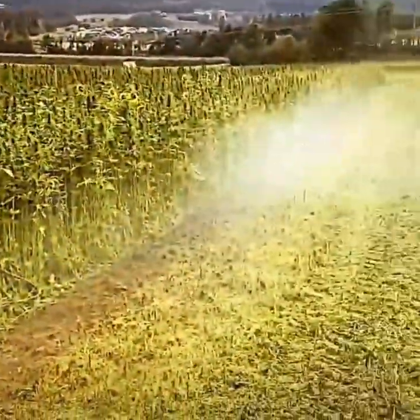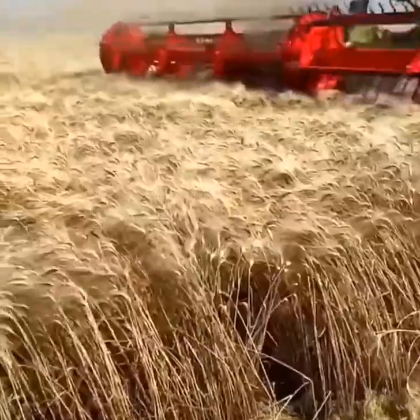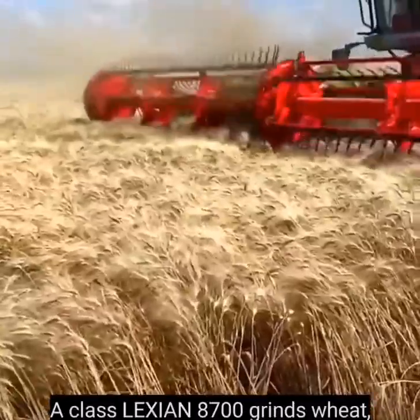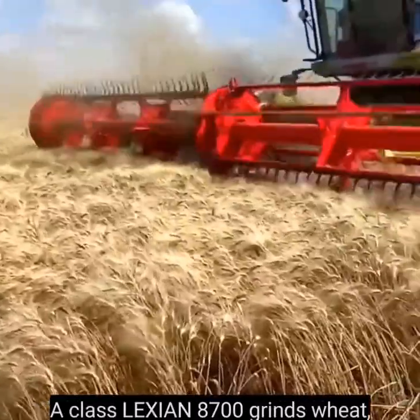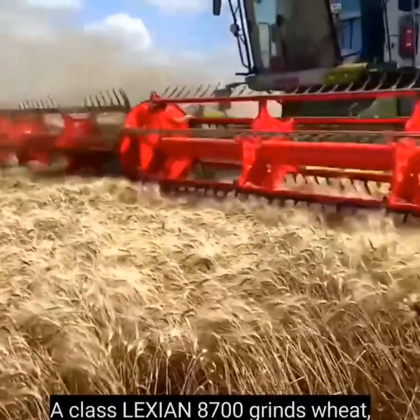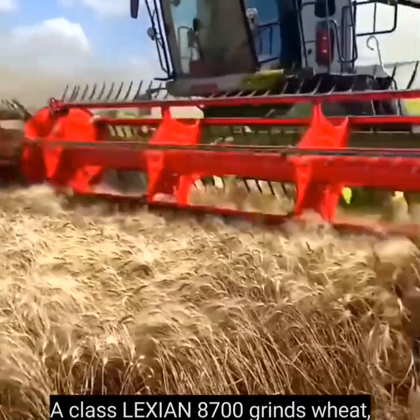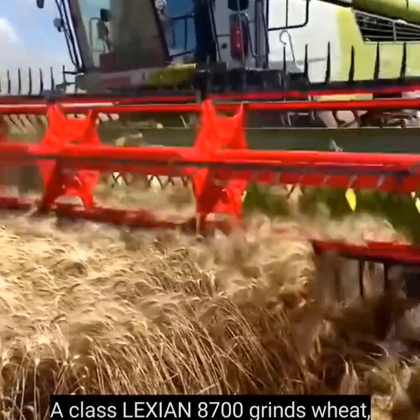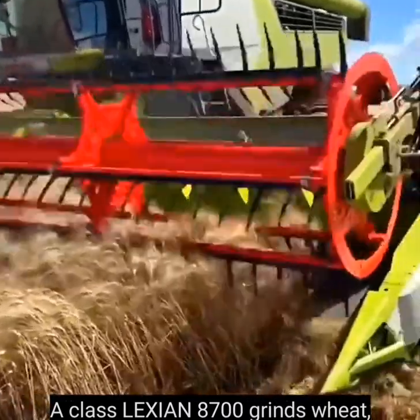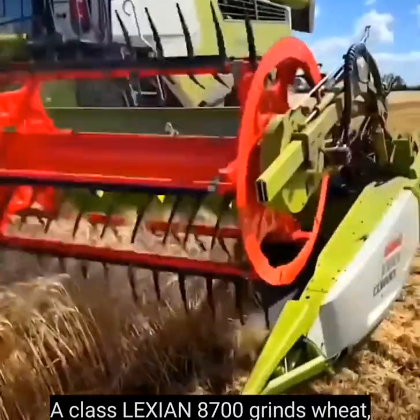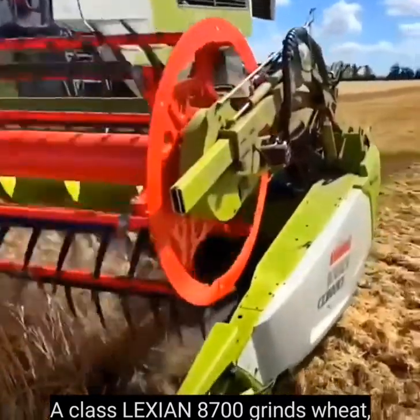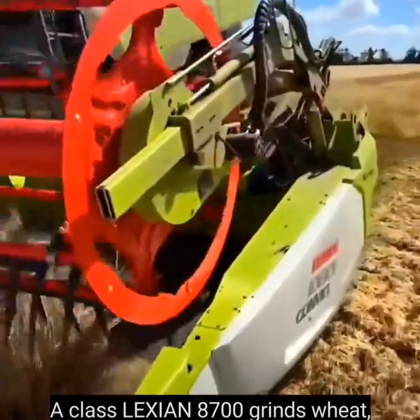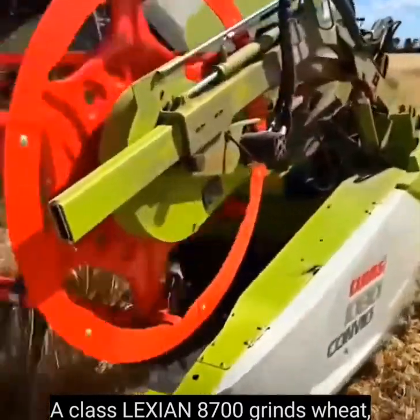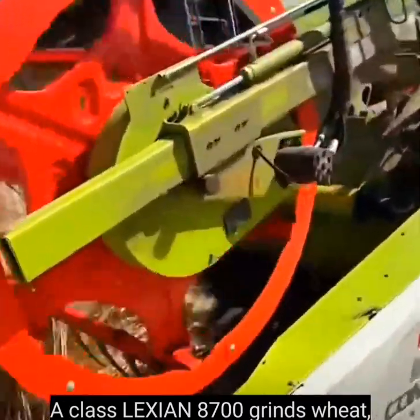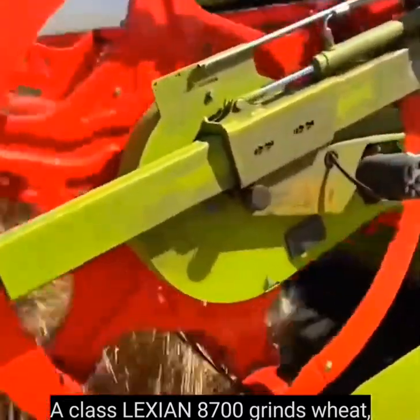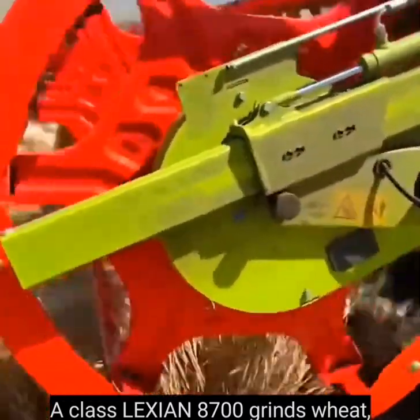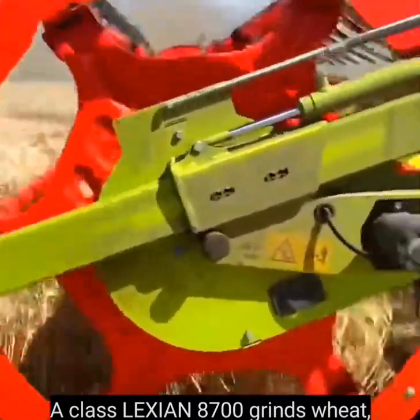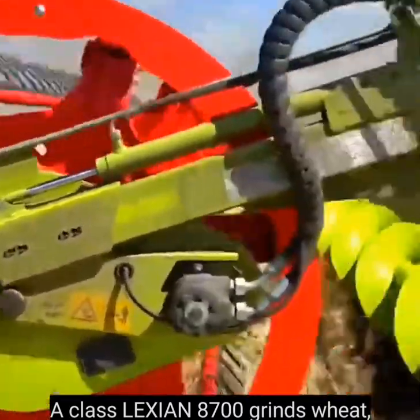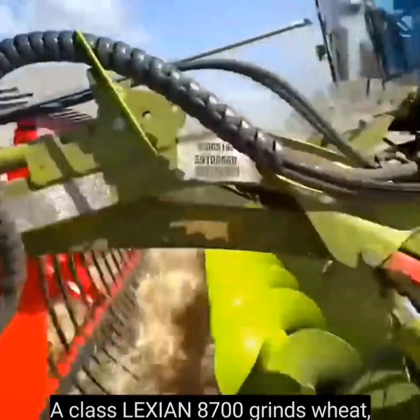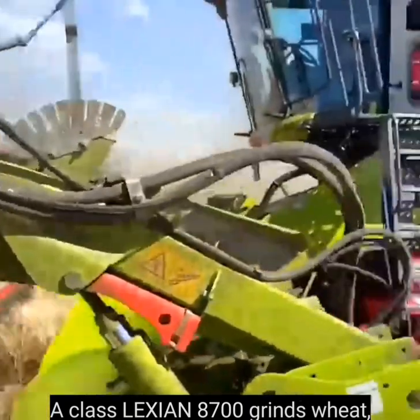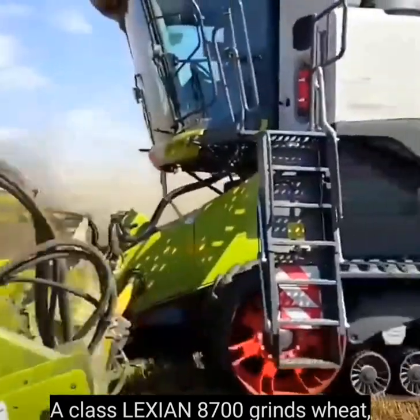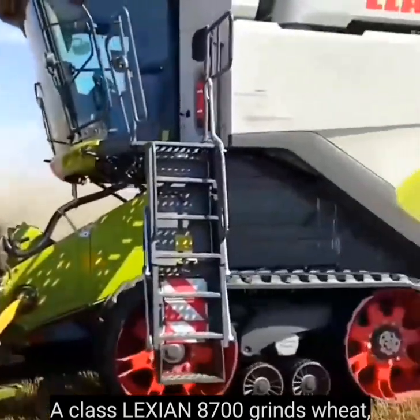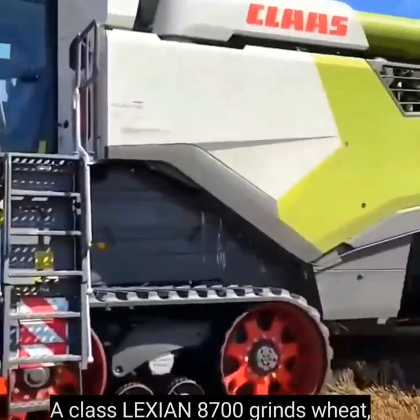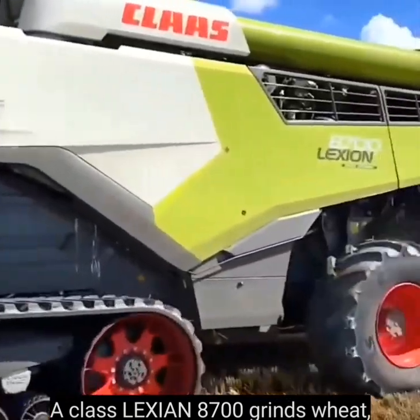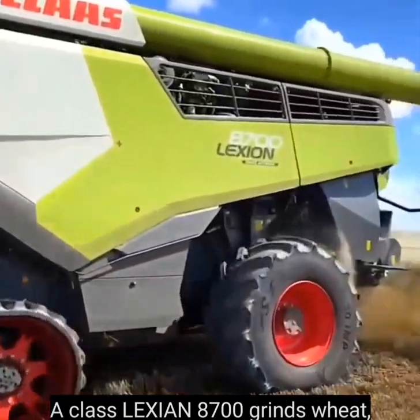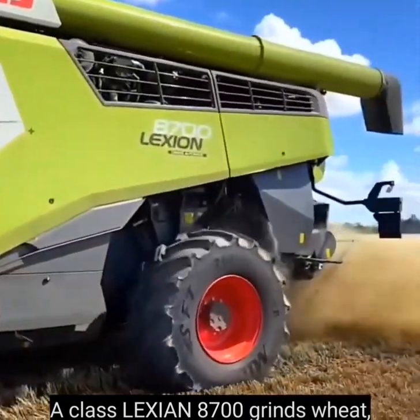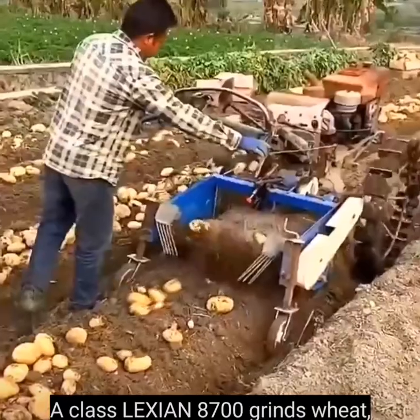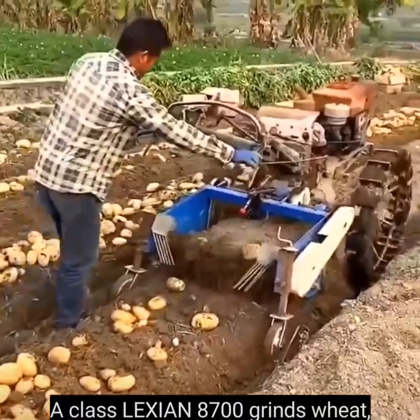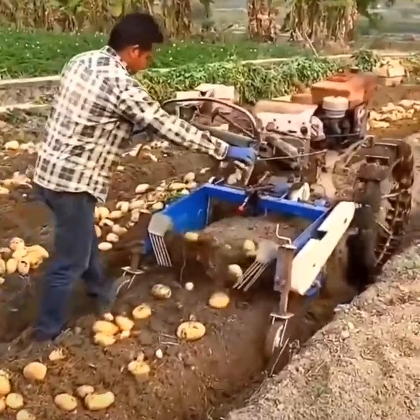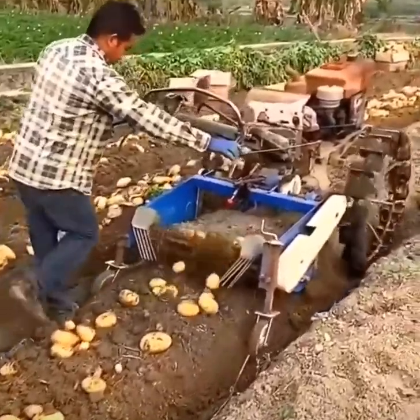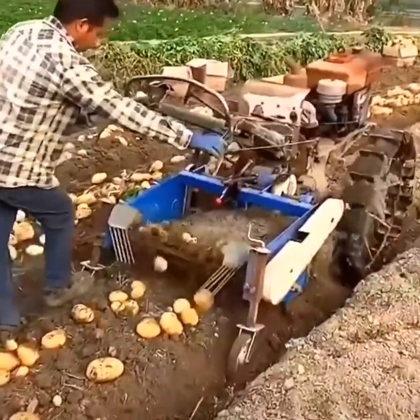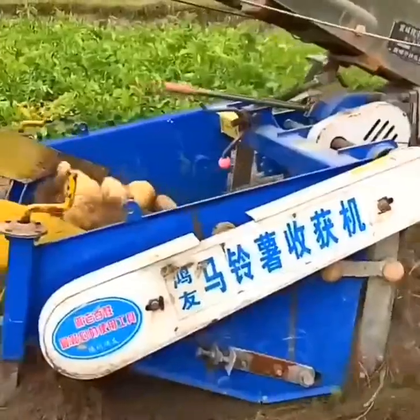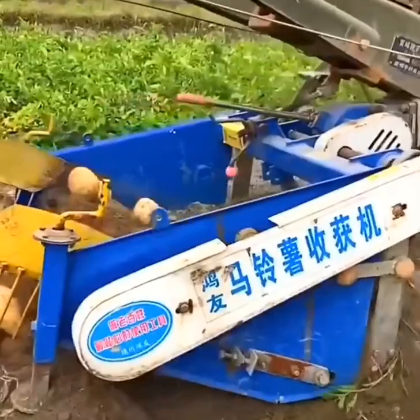A Claas Lexion 8700 grinds wheat, ensuring land fertility. A tractor drags a tool that digs up potatoes.